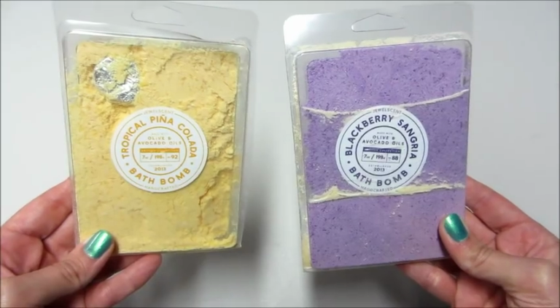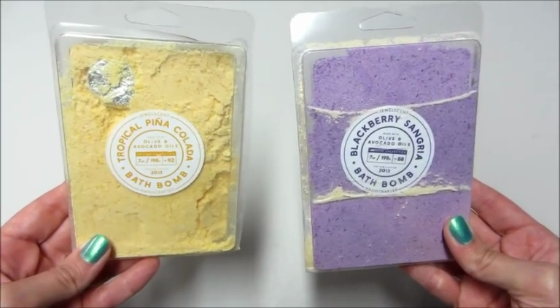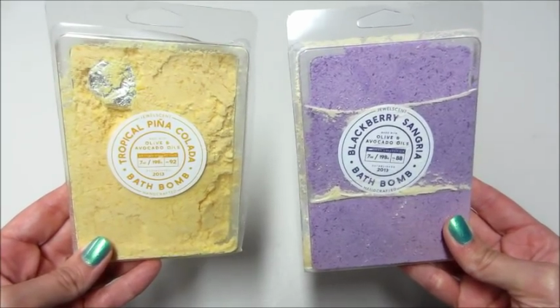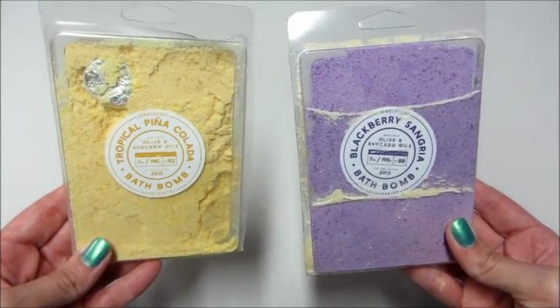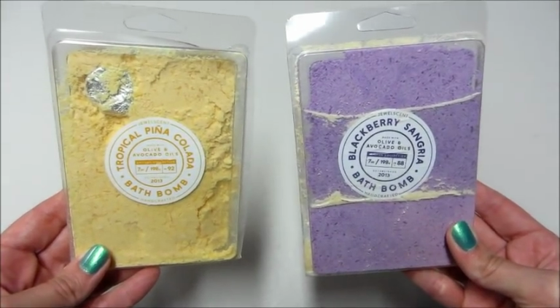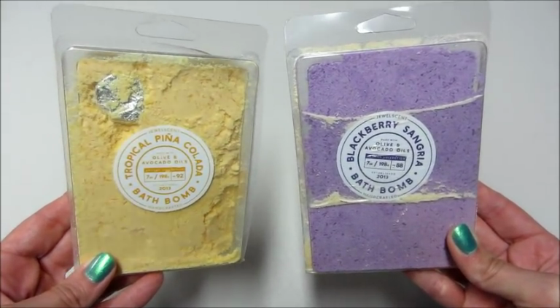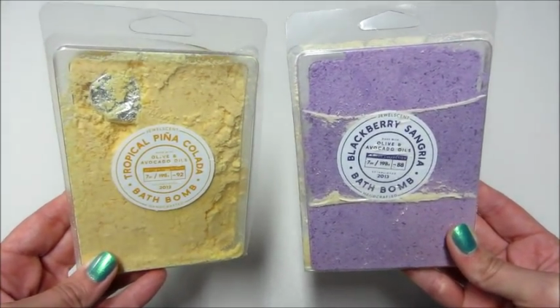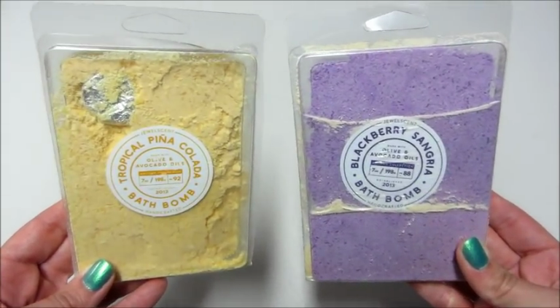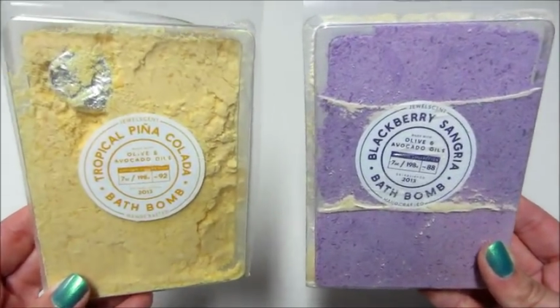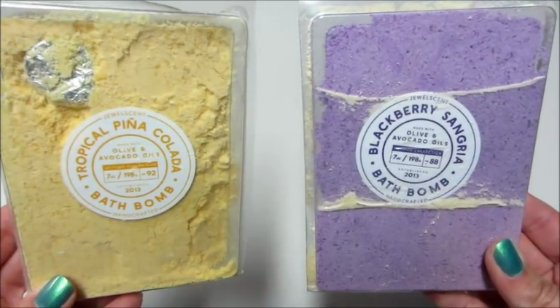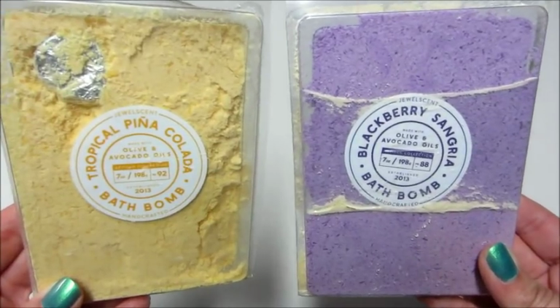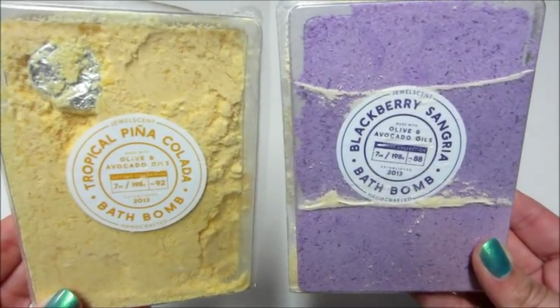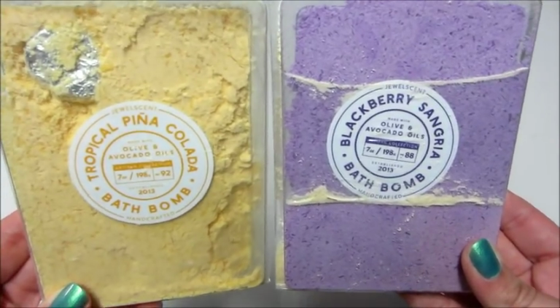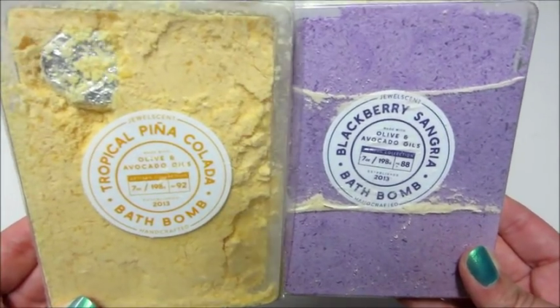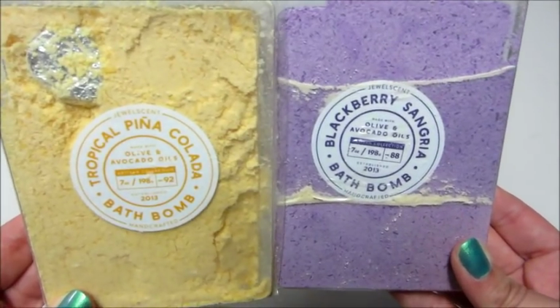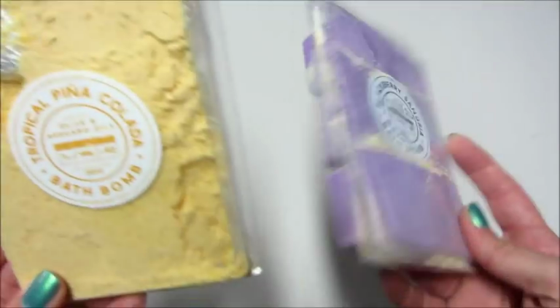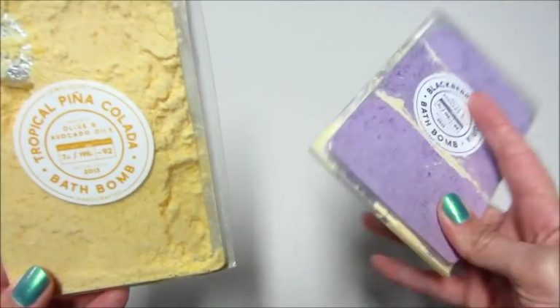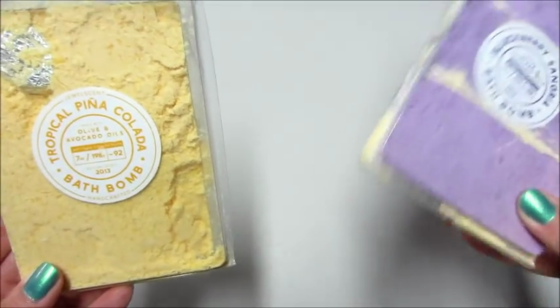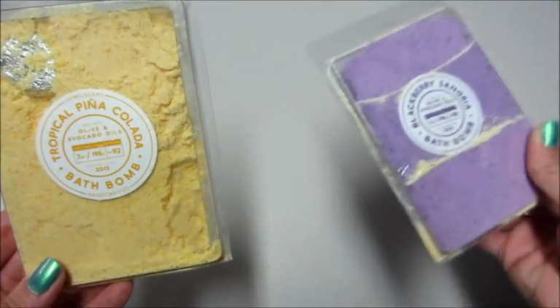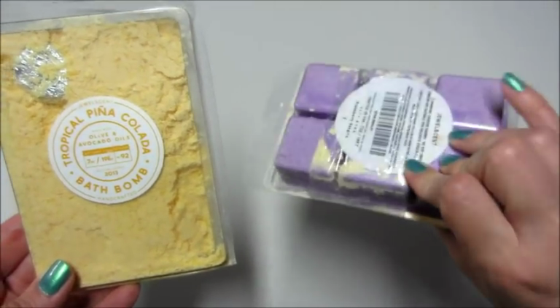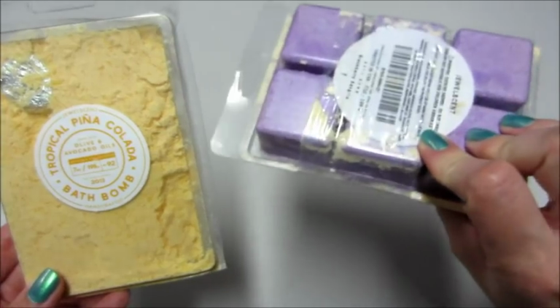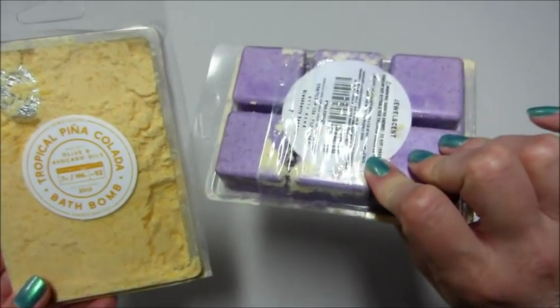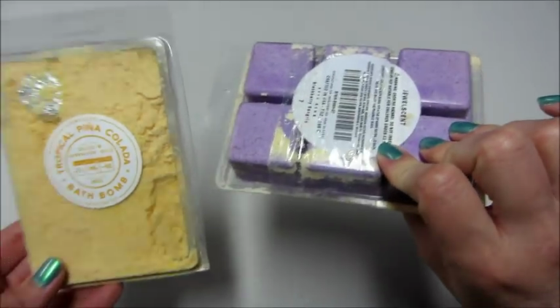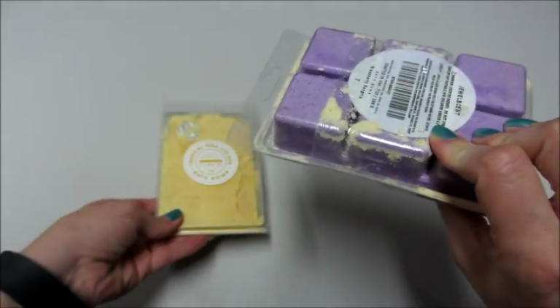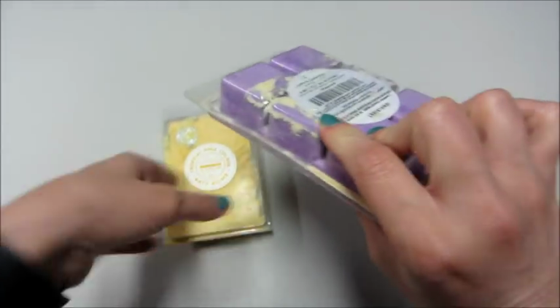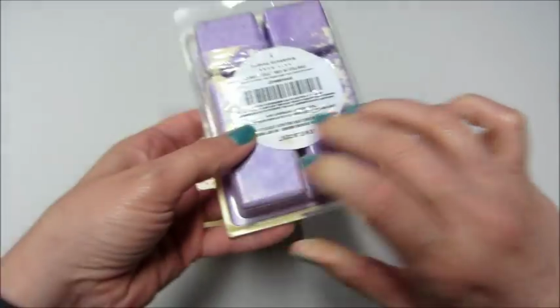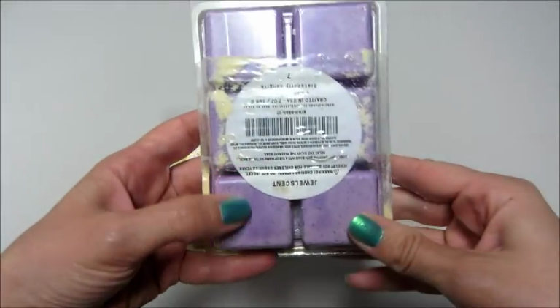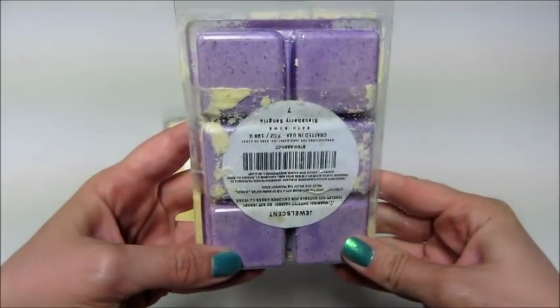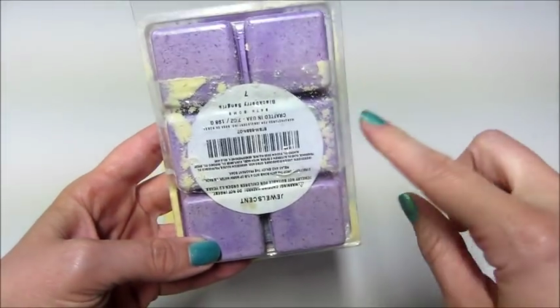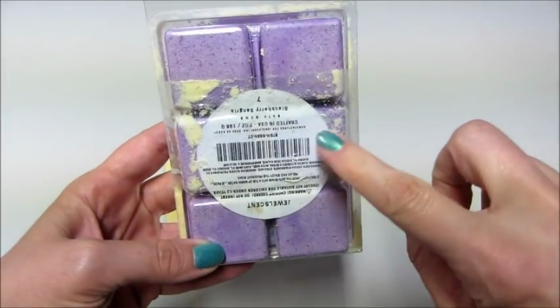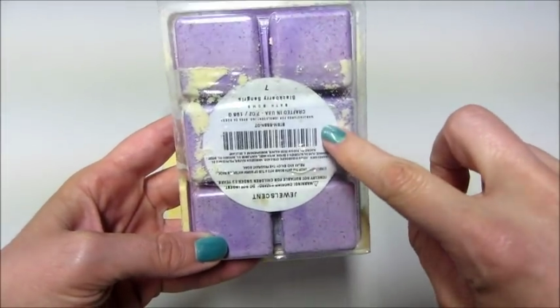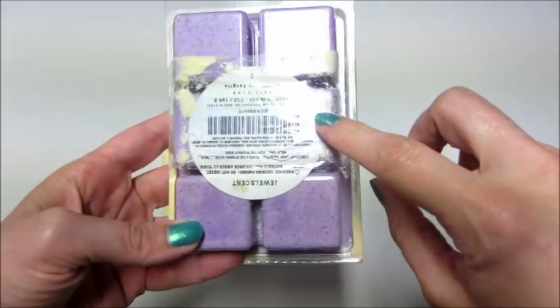Hi guys and welcome back to my channel. Today I'm doing a double ring reveal from Jewelscent. These are their brand new bath bomb powders. They come in like their tart containers, and a ring is contained in this one for example.